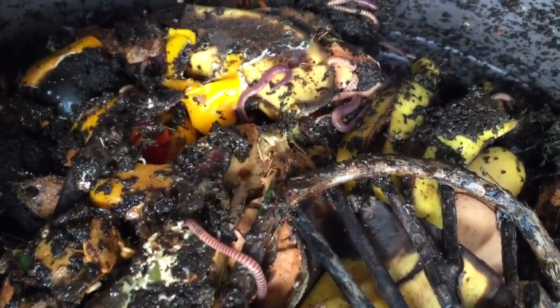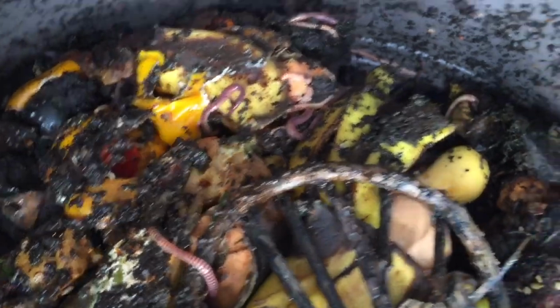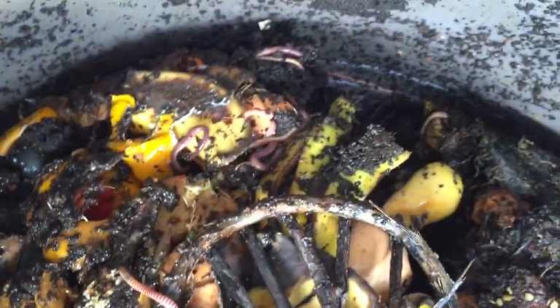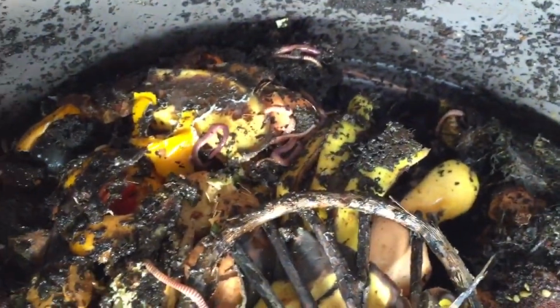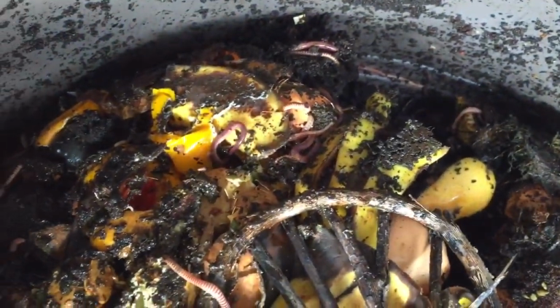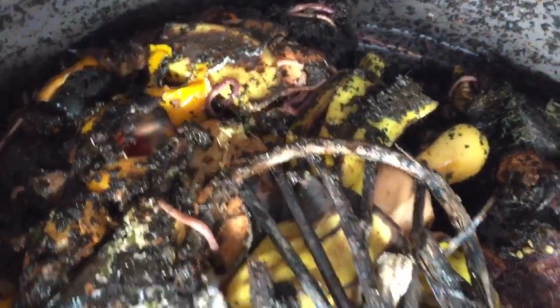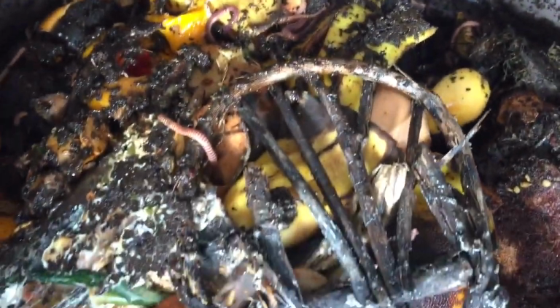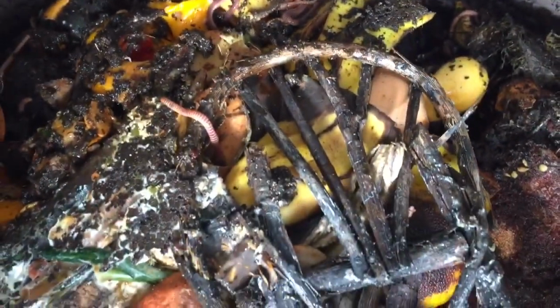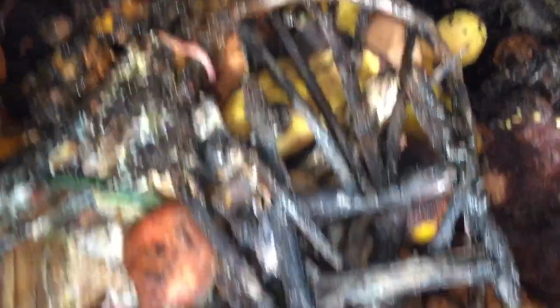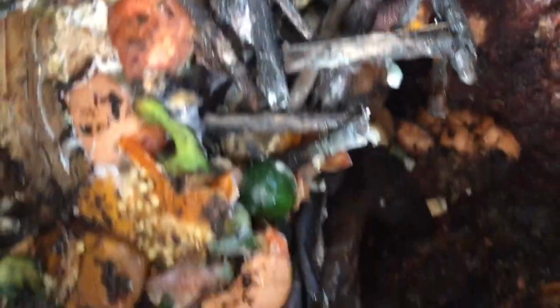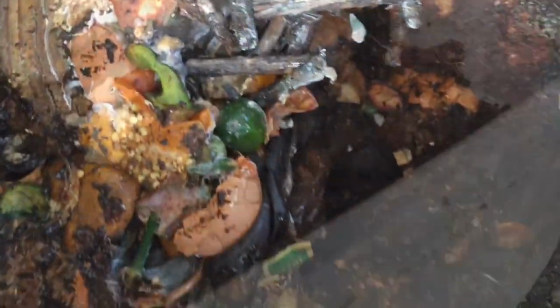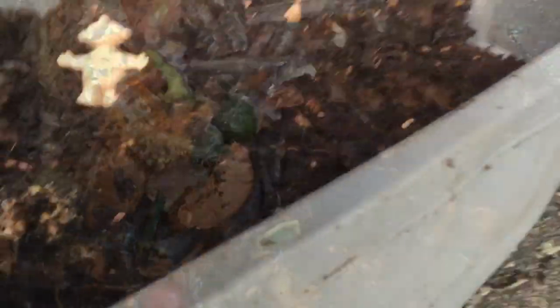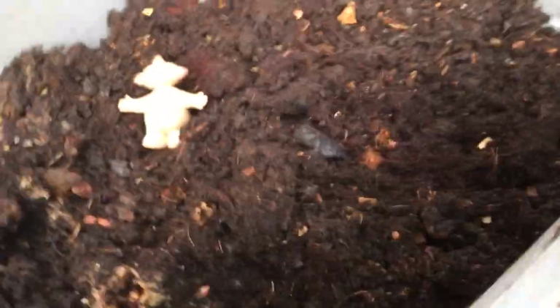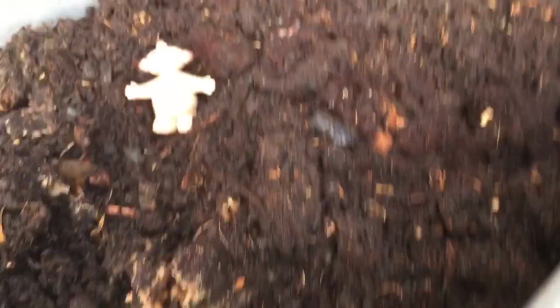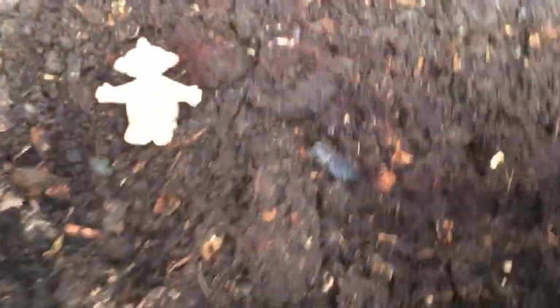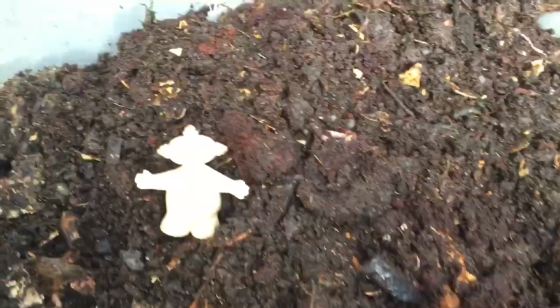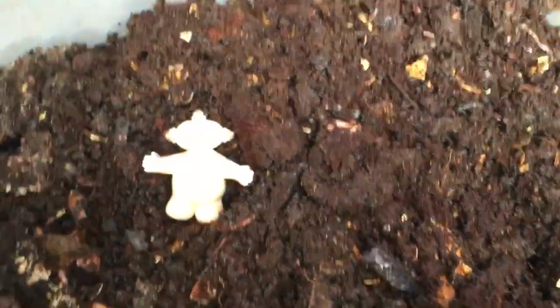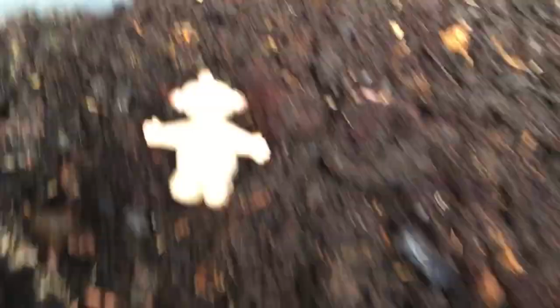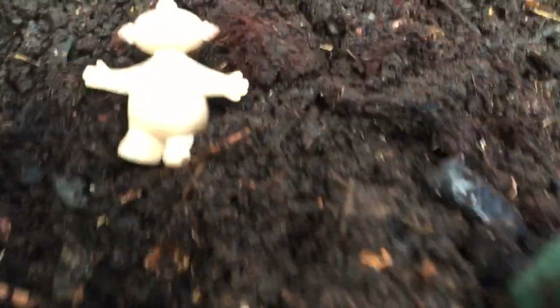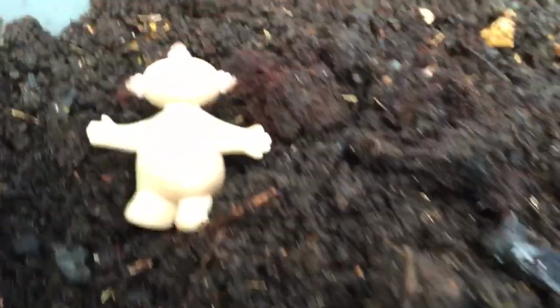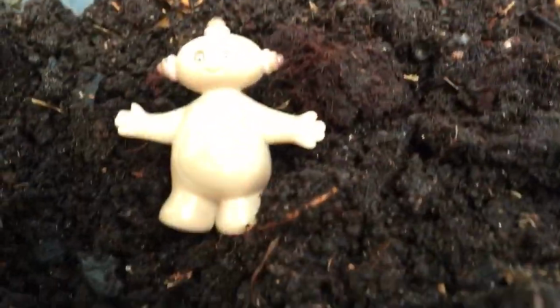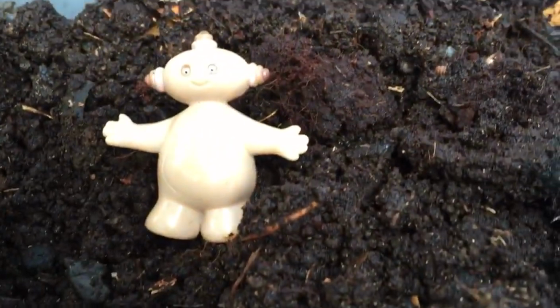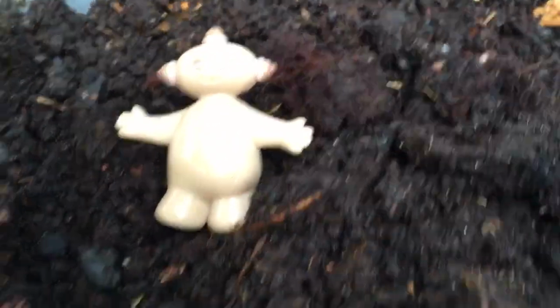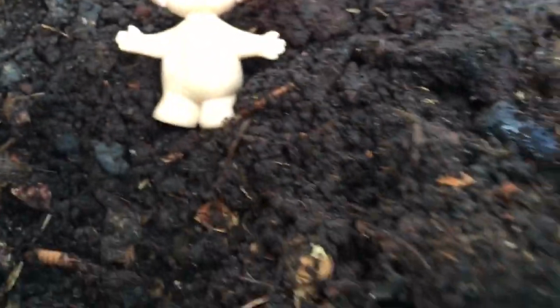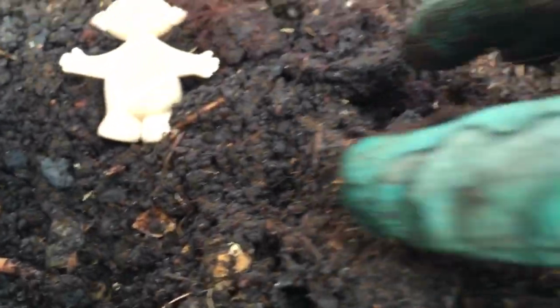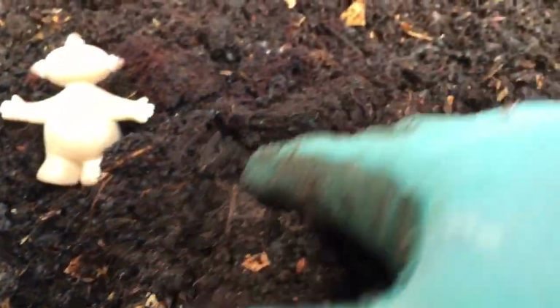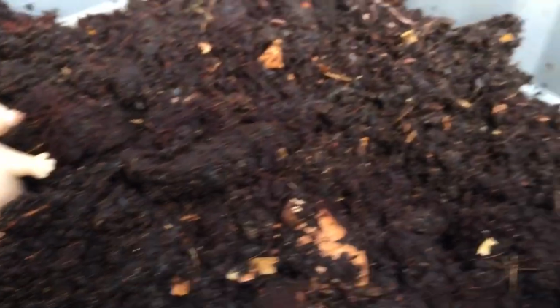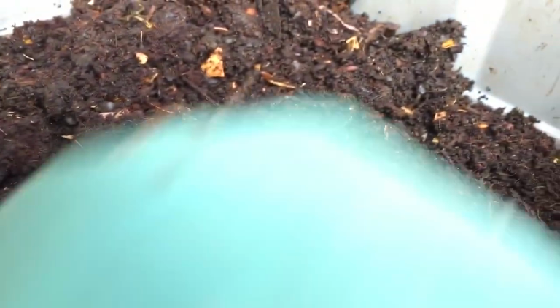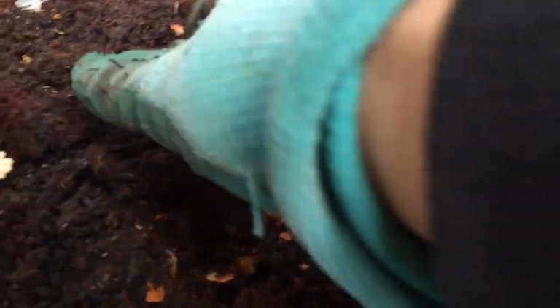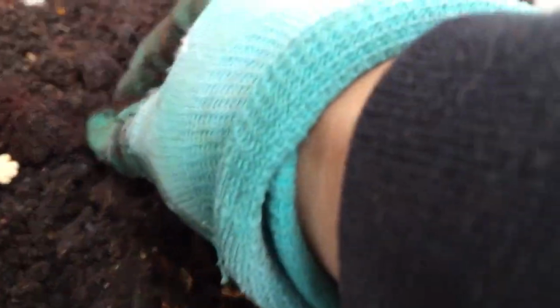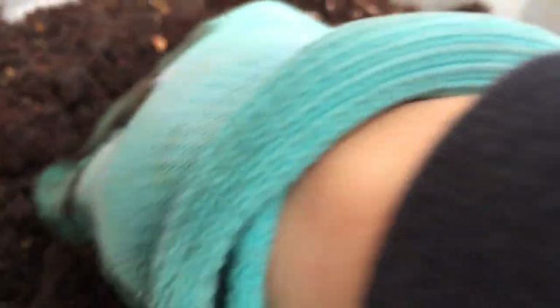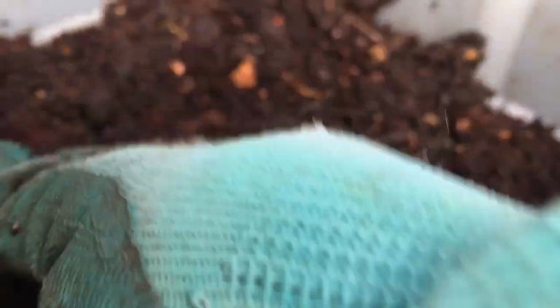And we're going to take the dirt out of our composter and put it in our gardens. But first we need to make sure we don't put the worms in the gardens with the dirt, because we still need them in our compost to break down the food.